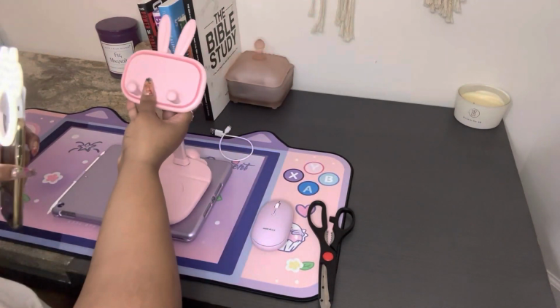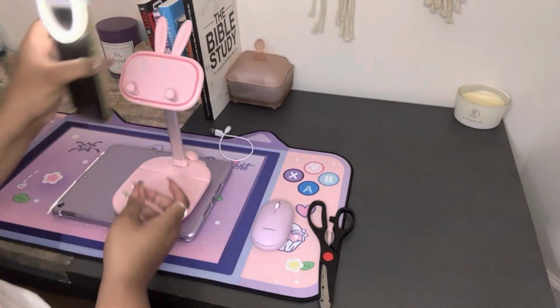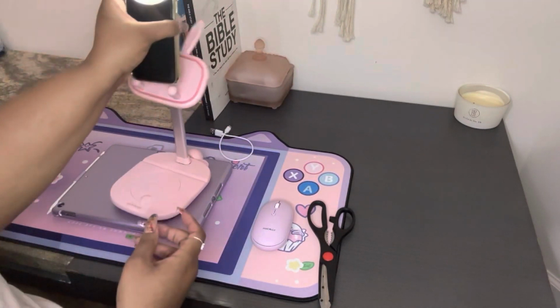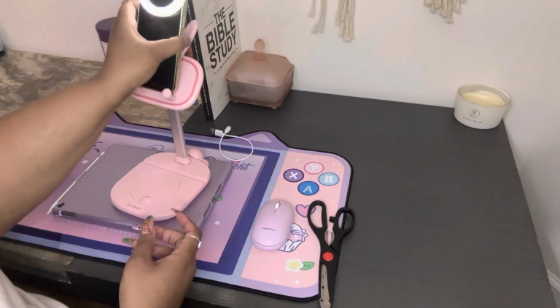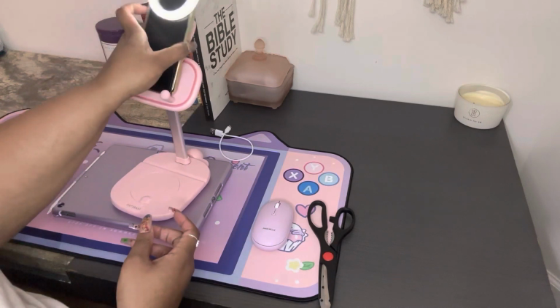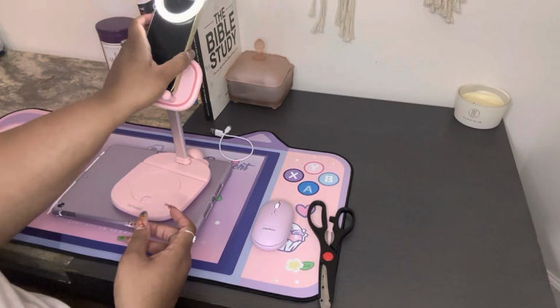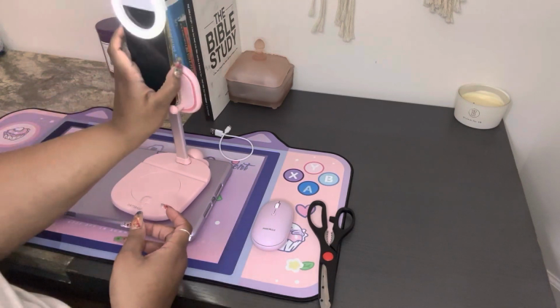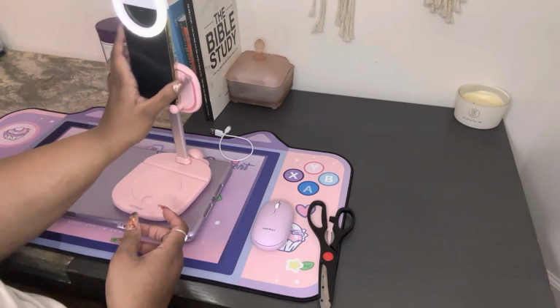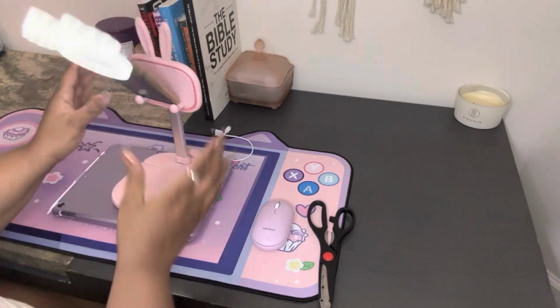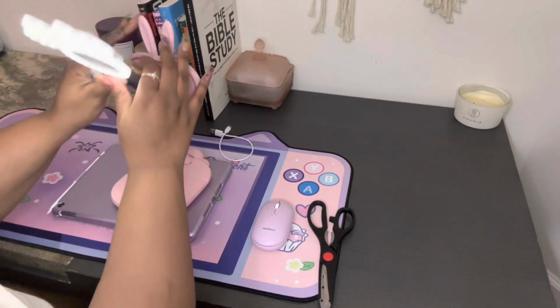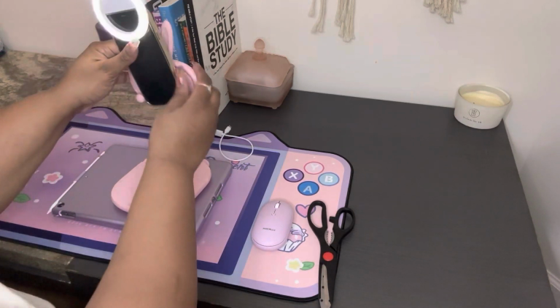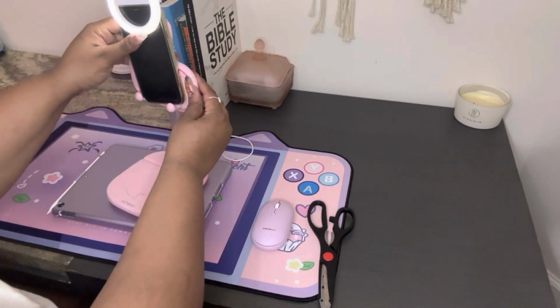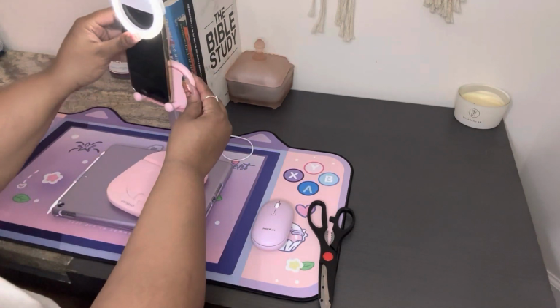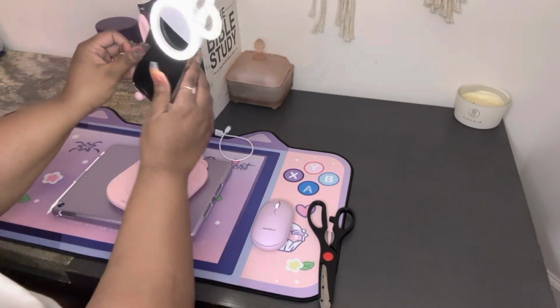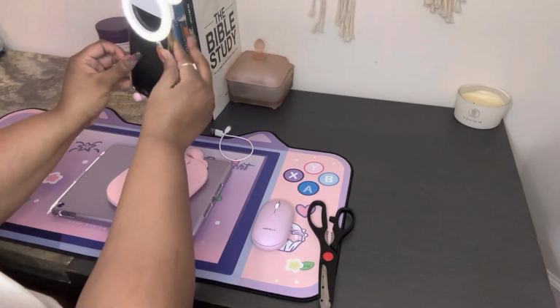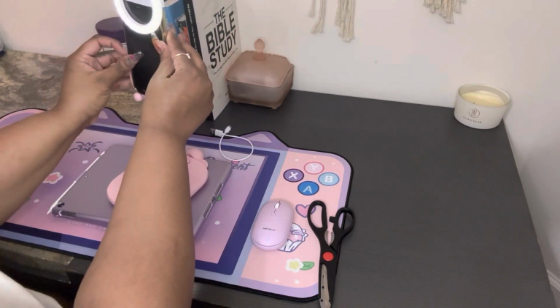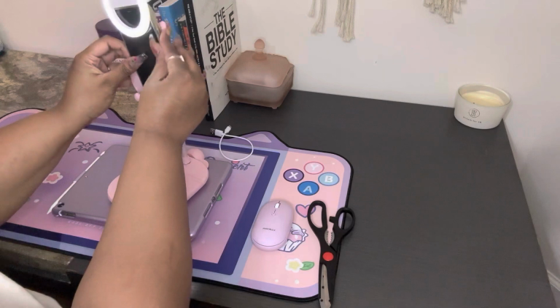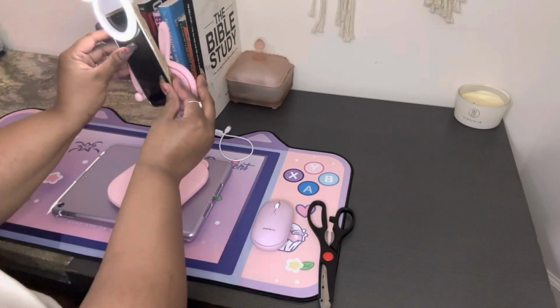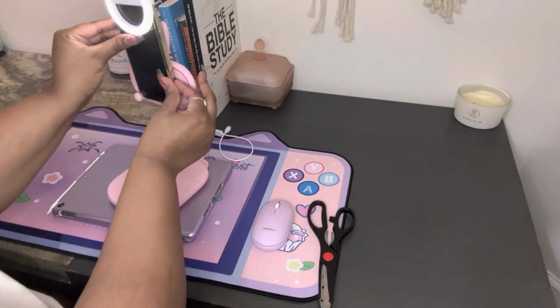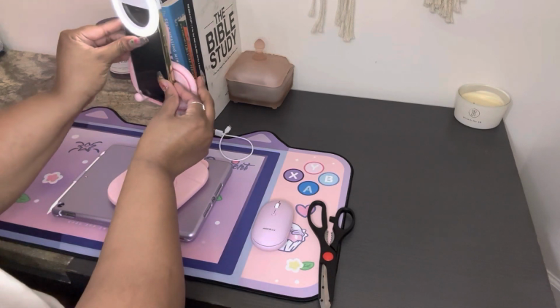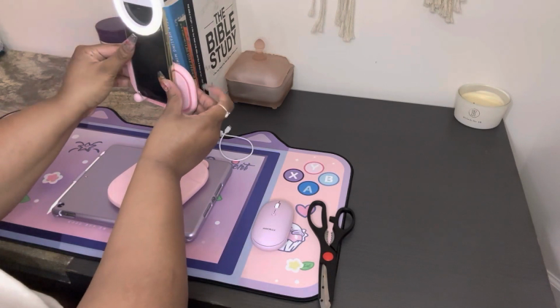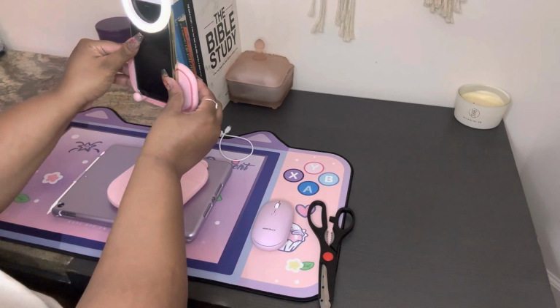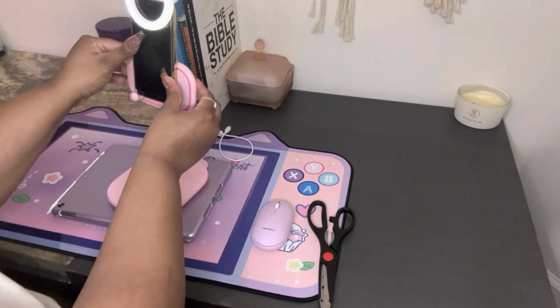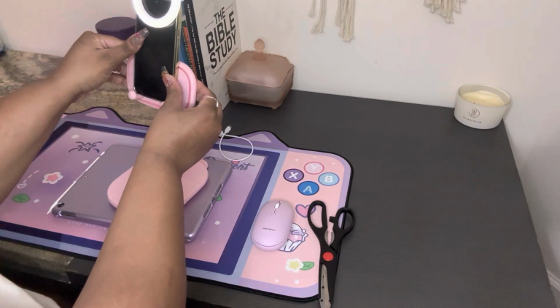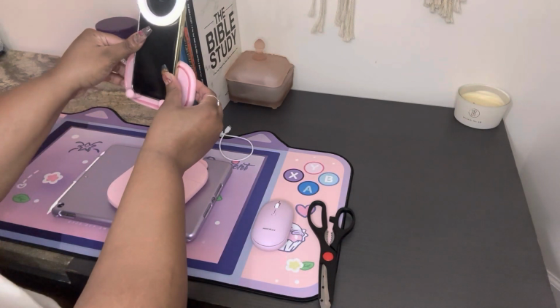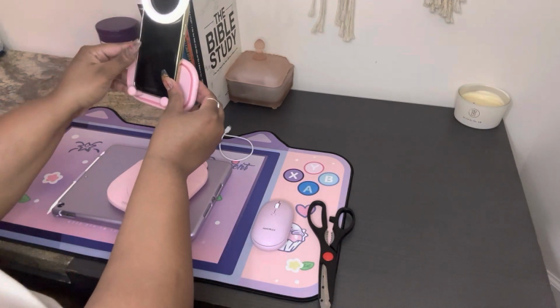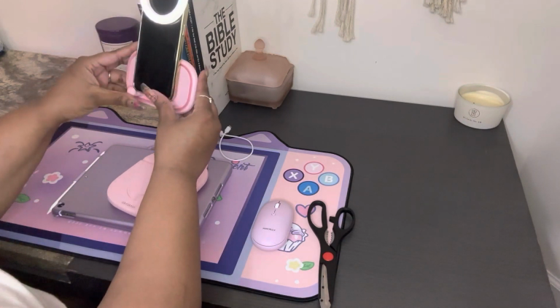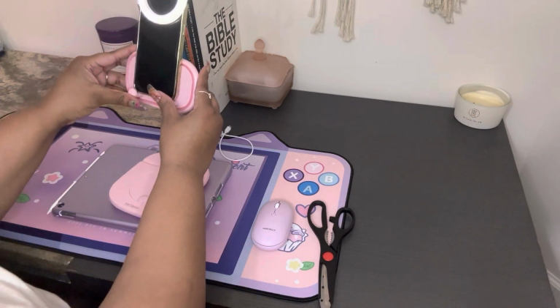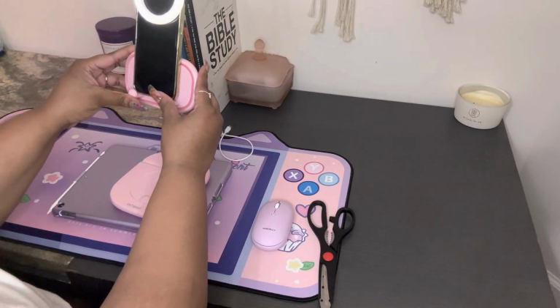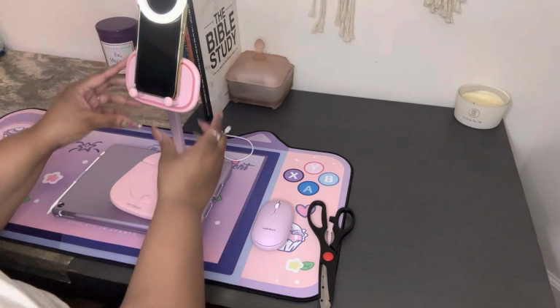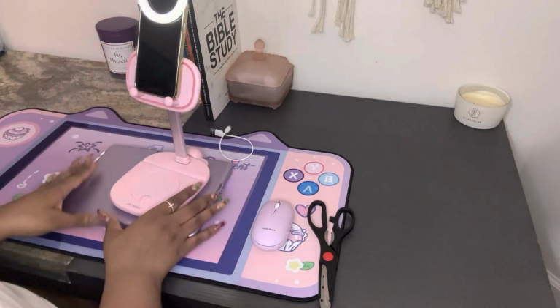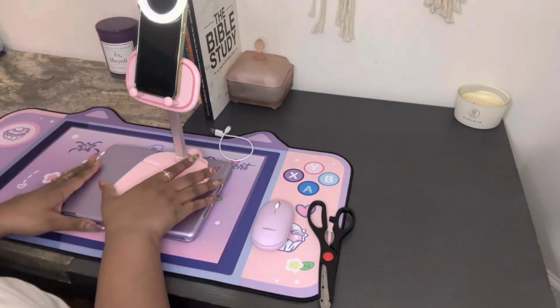I really also love this phone mount that I have as well. Normally I have my phone sideways, but when adjusted correctly, this actually works very well. So I'm very happy with this.